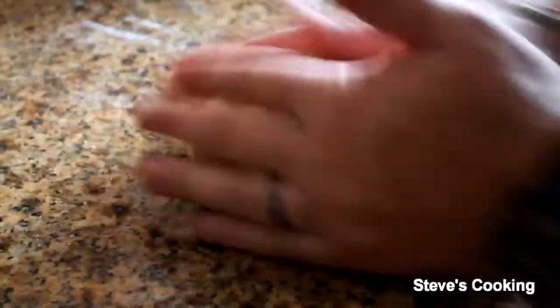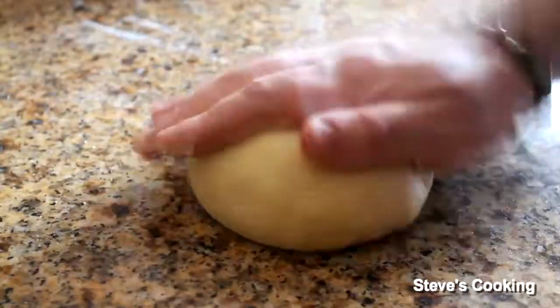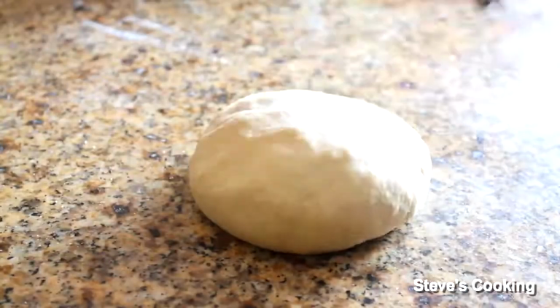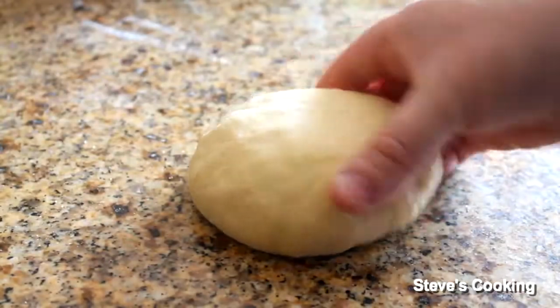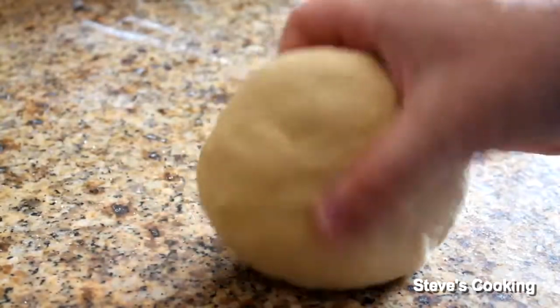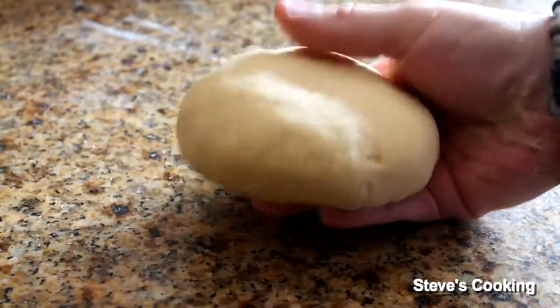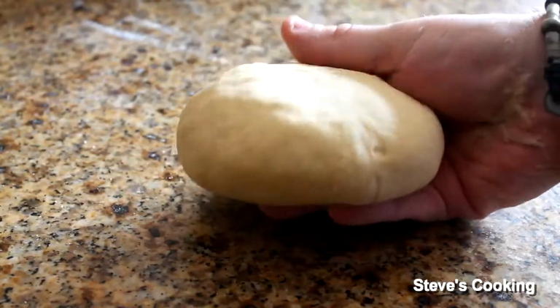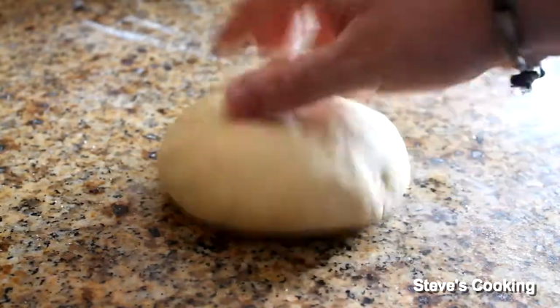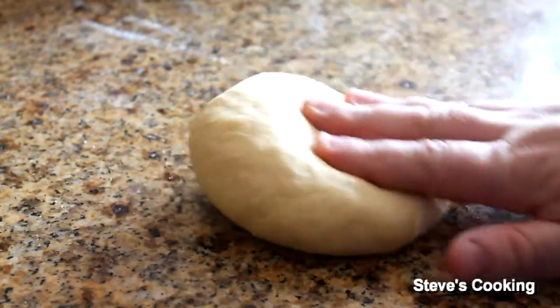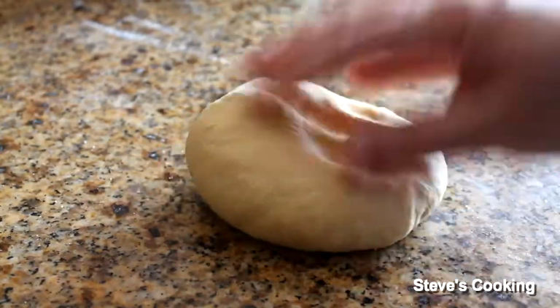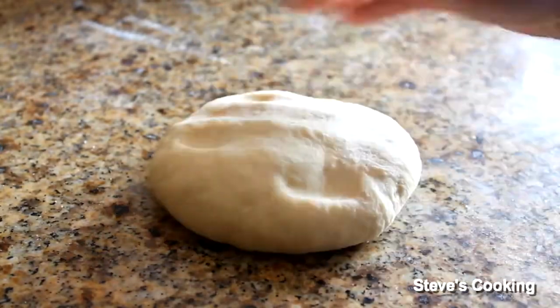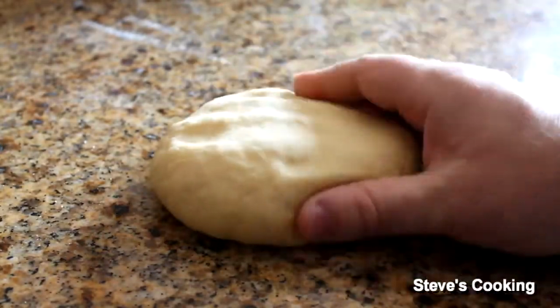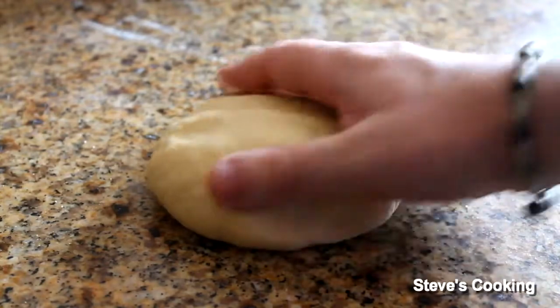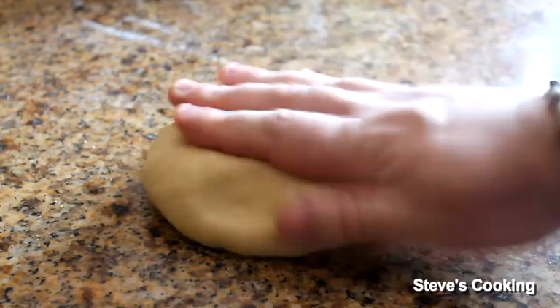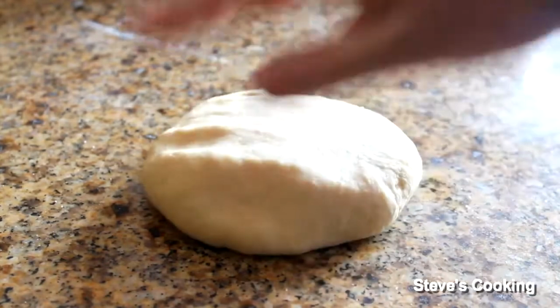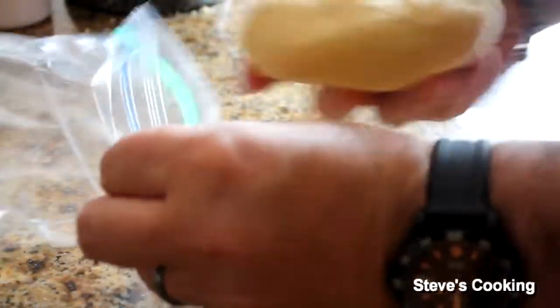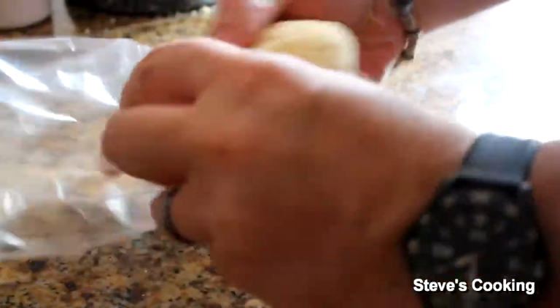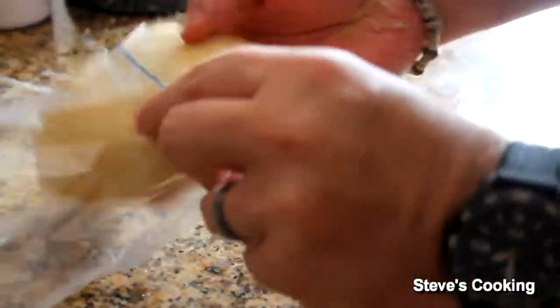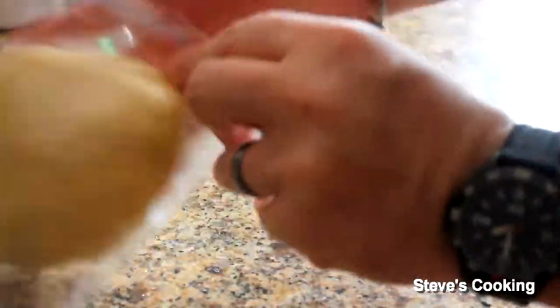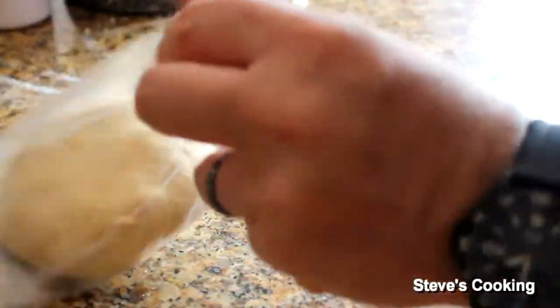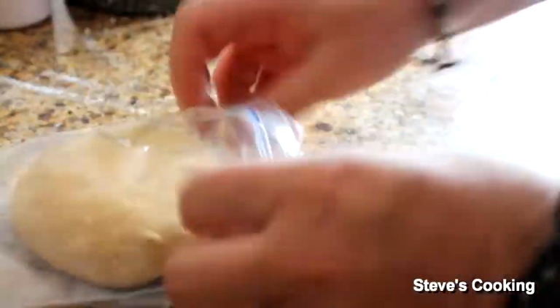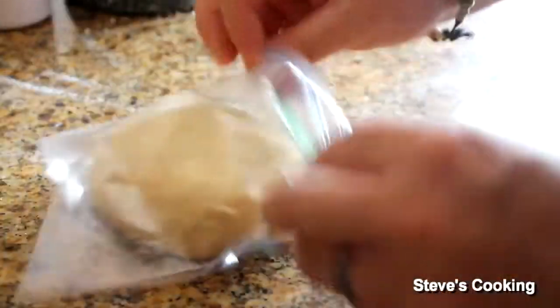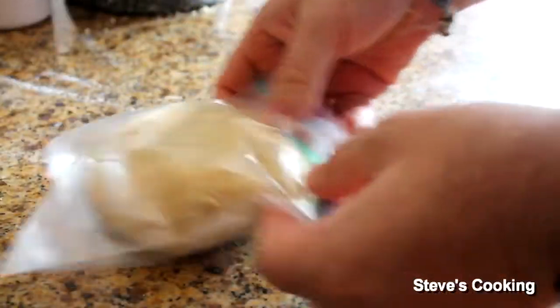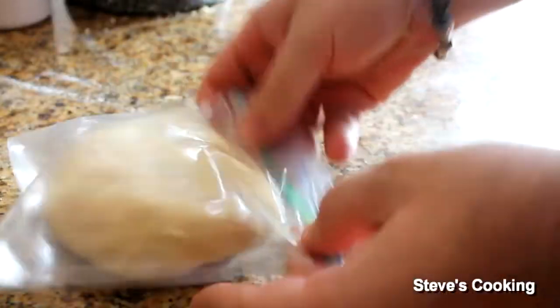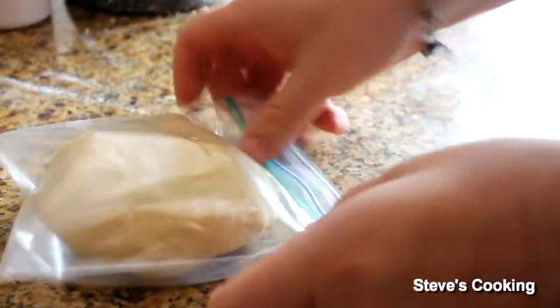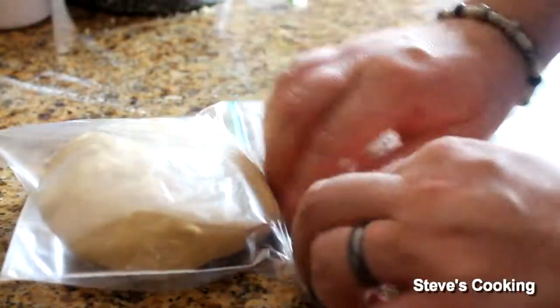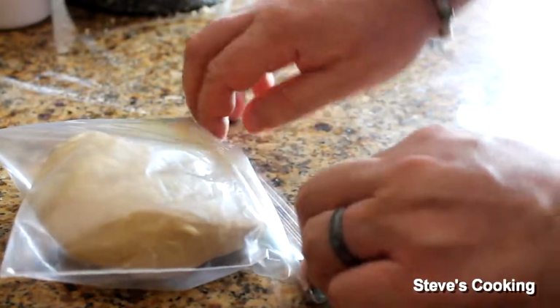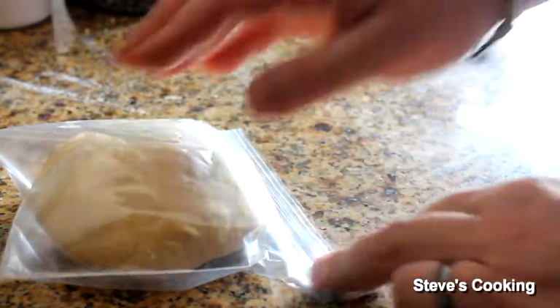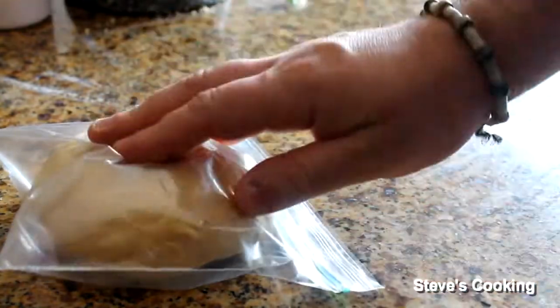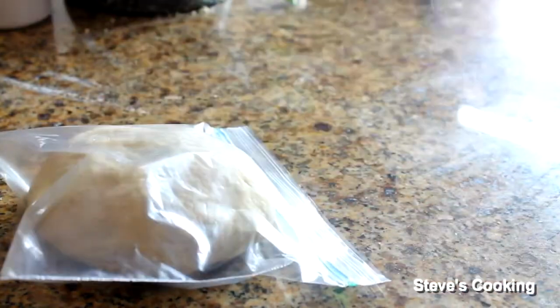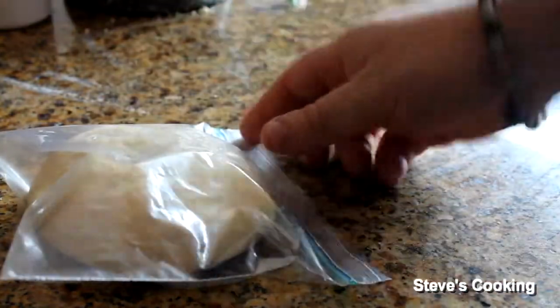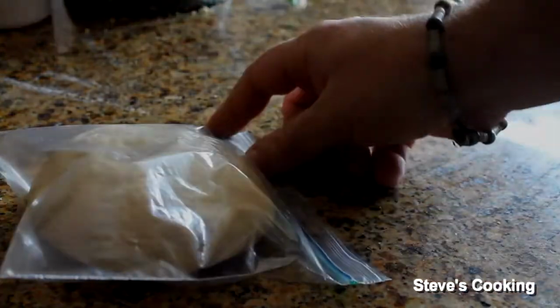Beautiful. Can you see how silky that is? That's what you want — absolutely beautiful. Now put that in a sandwich bag and put it in the fridge for 30 minutes. That didn't take long to make.